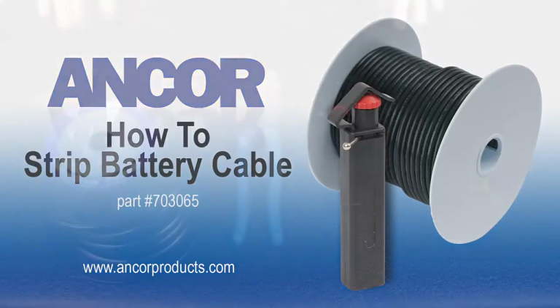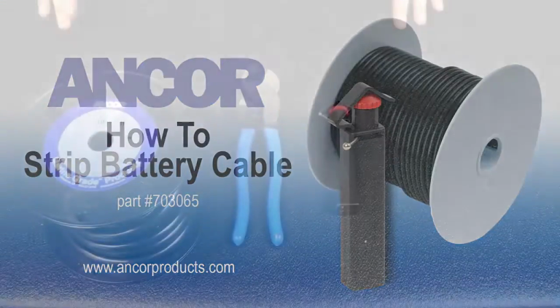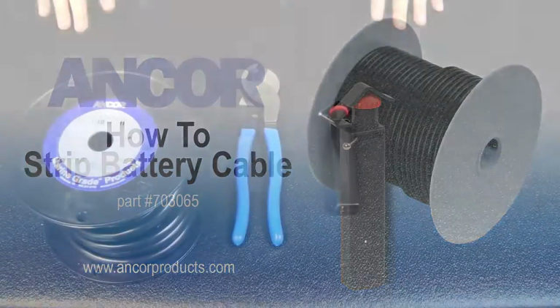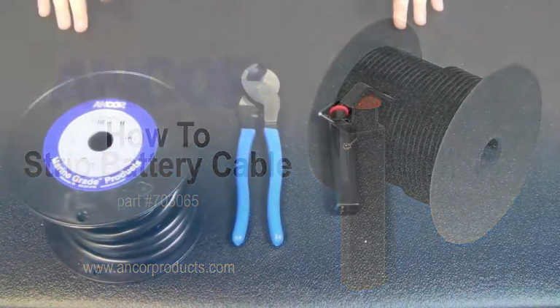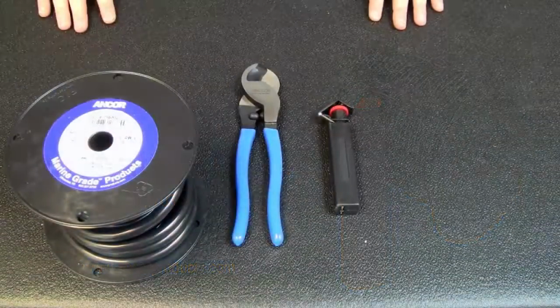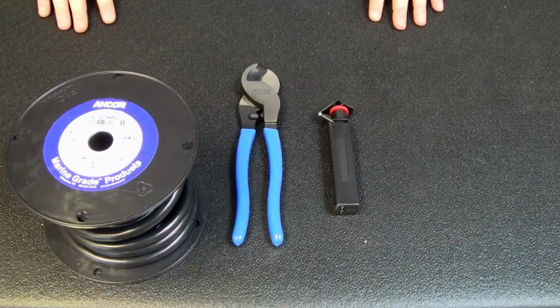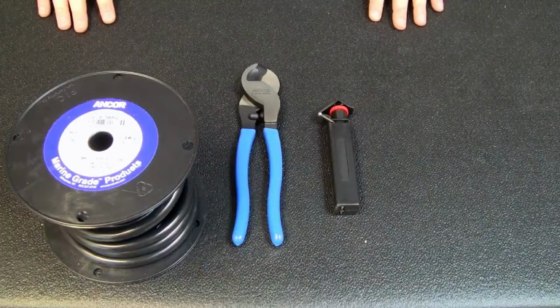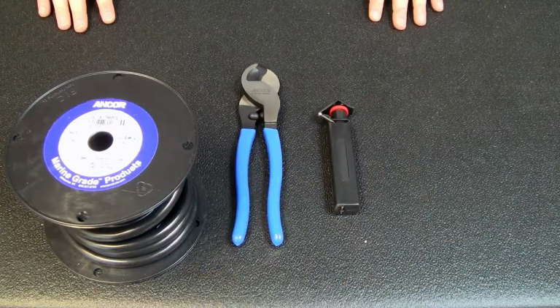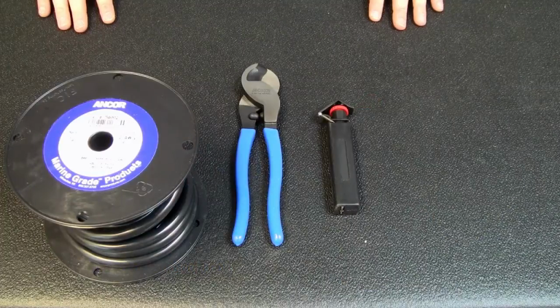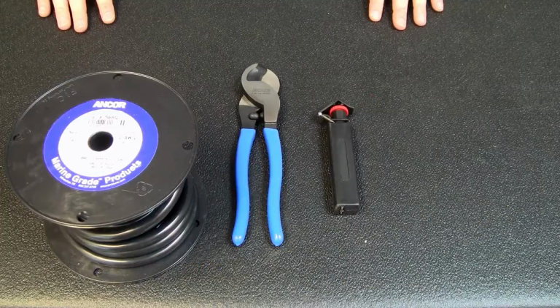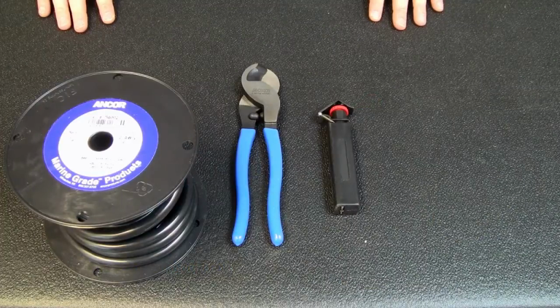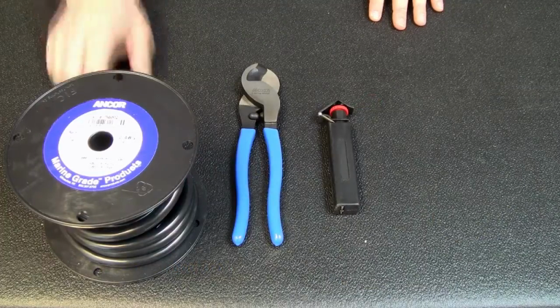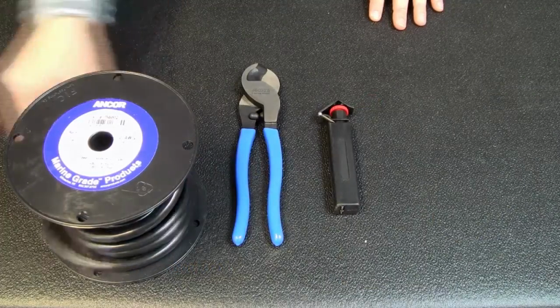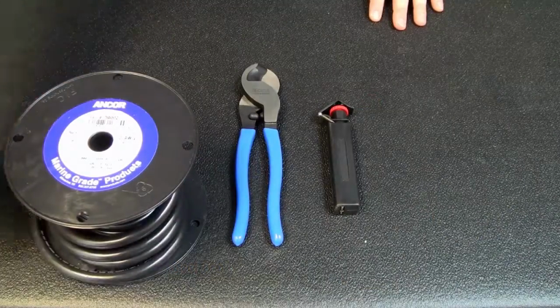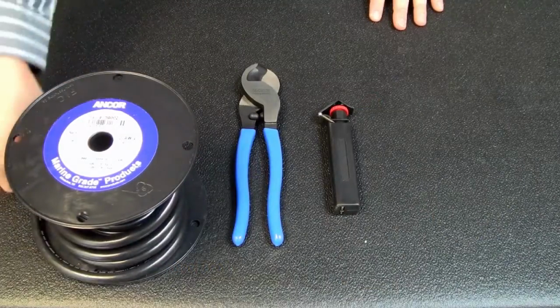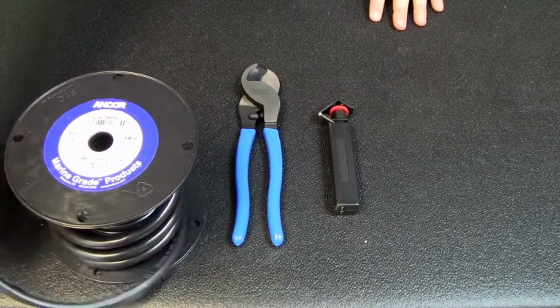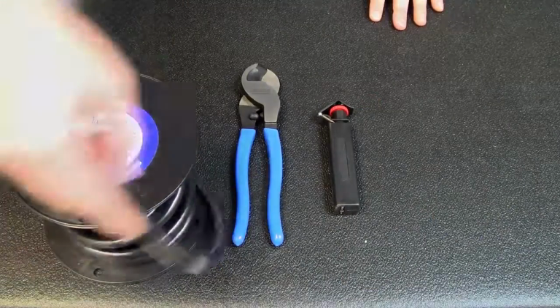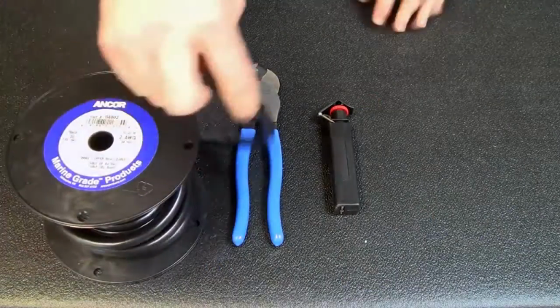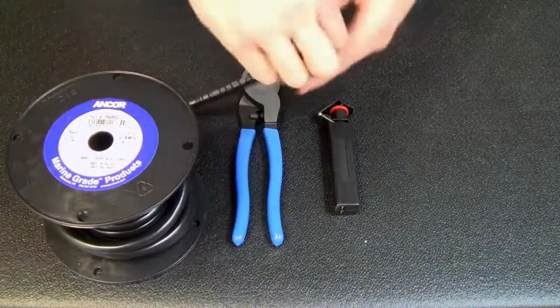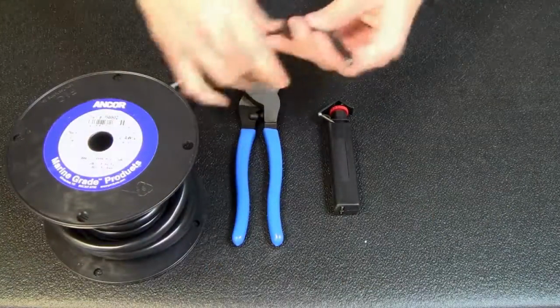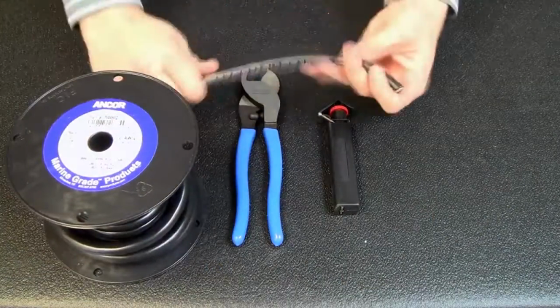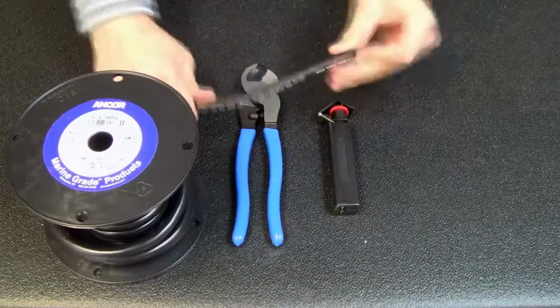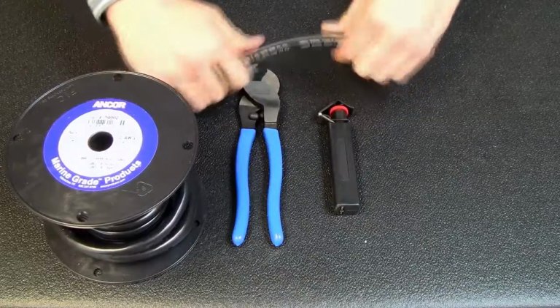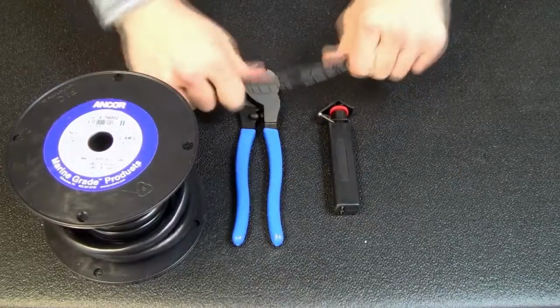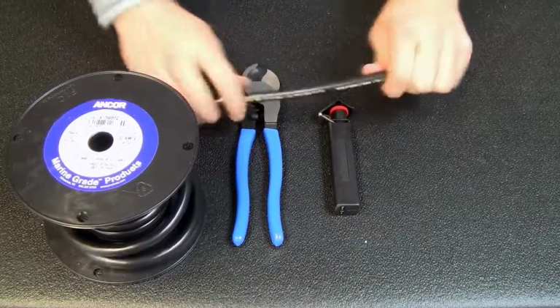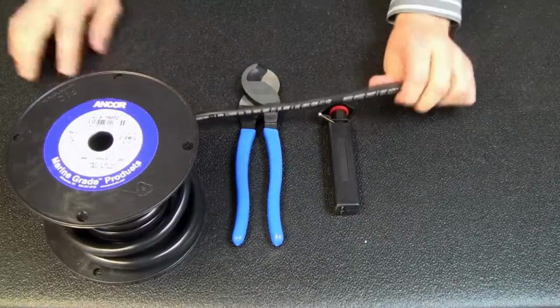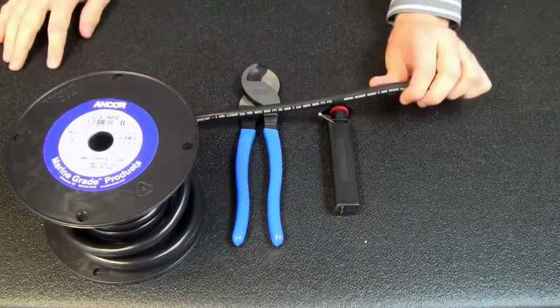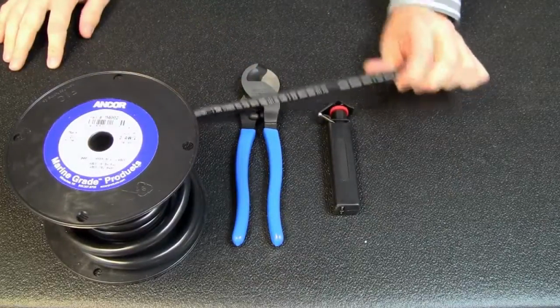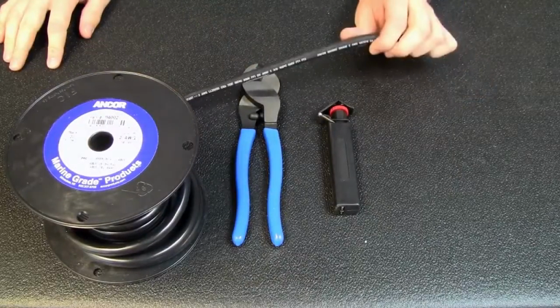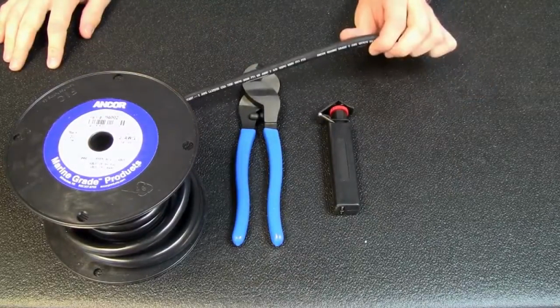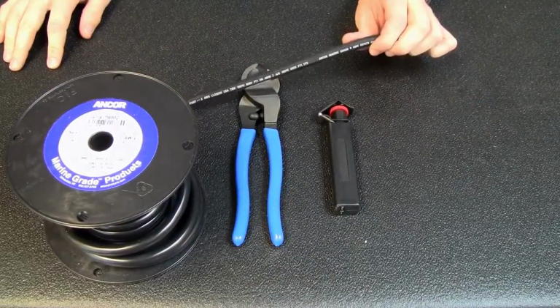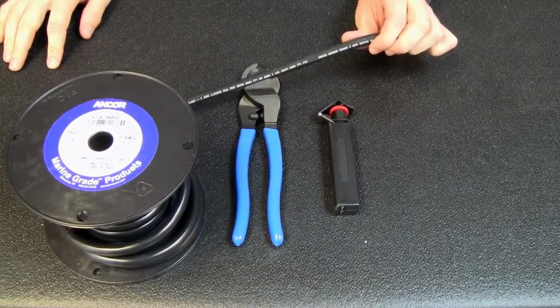Today we're going to cut and strip battery cable using ANCOR products. Stripping battery cable can really be a pain if you just try to use a pair of side cutters, but when you've got the right tools for the job it's going to be a lot easier.